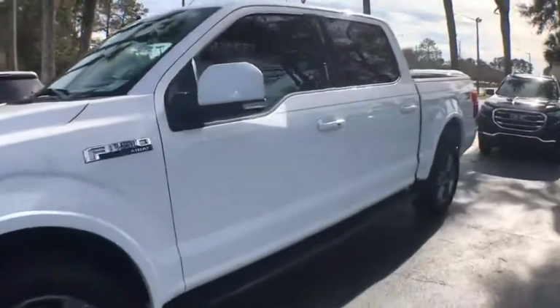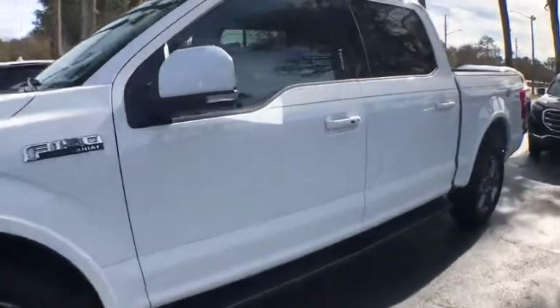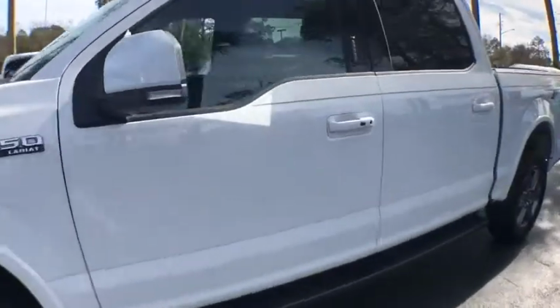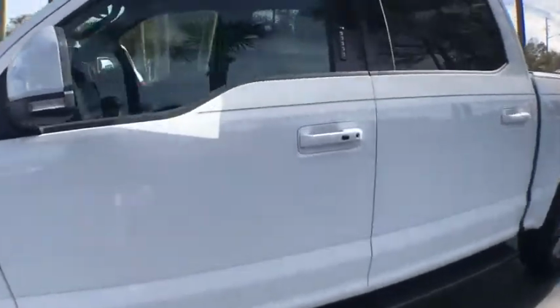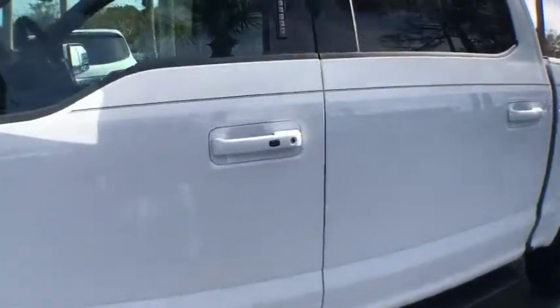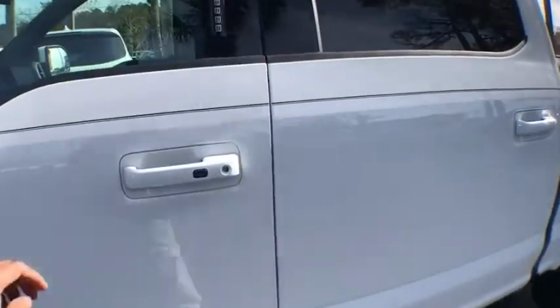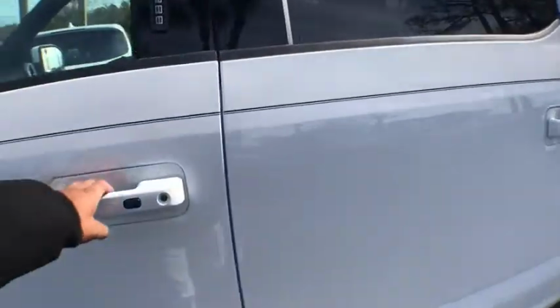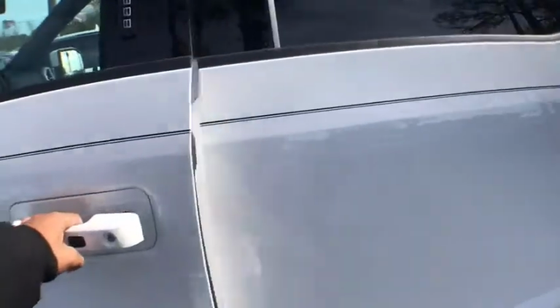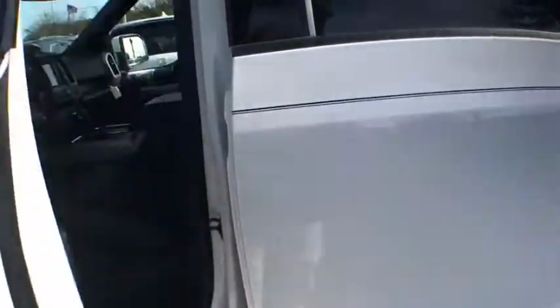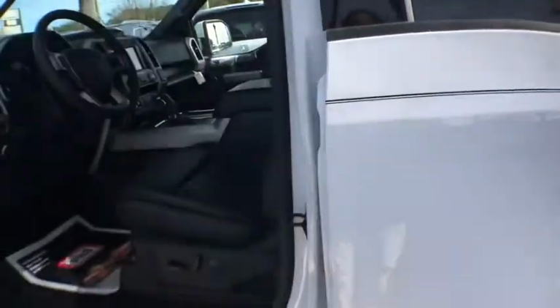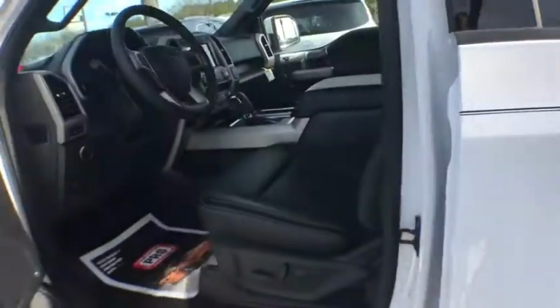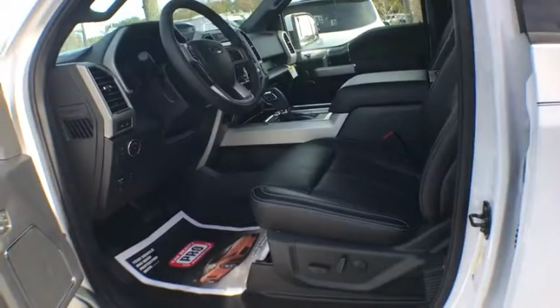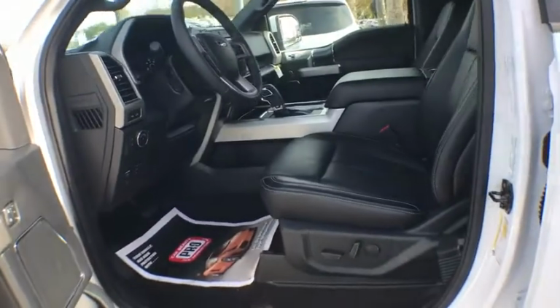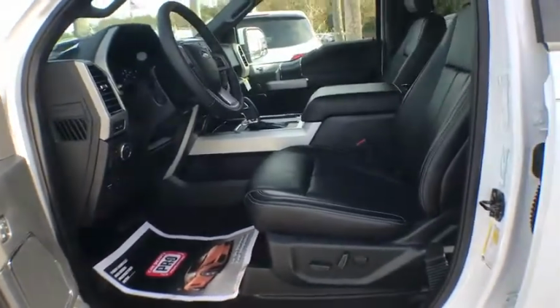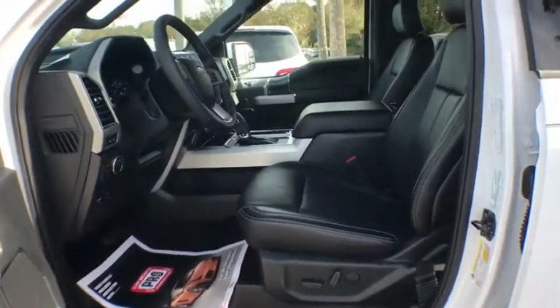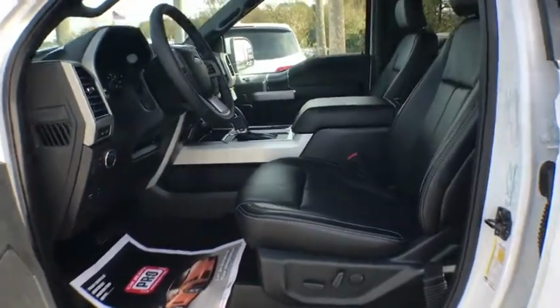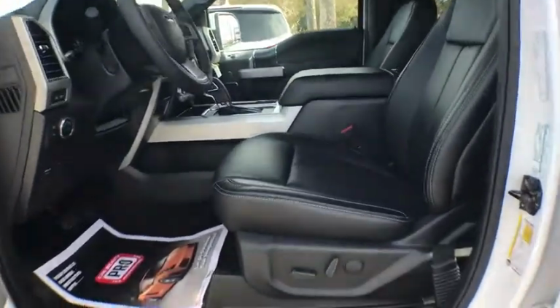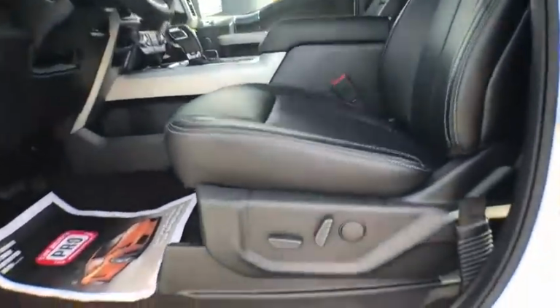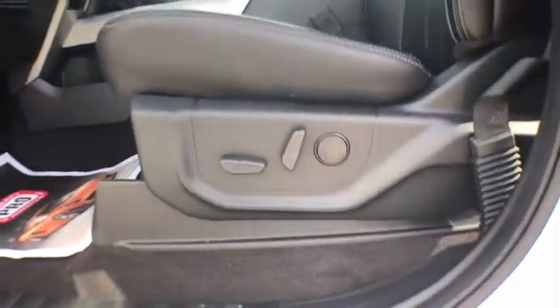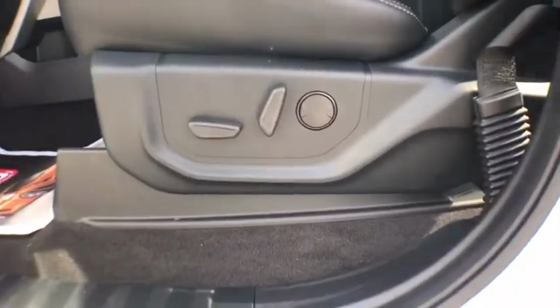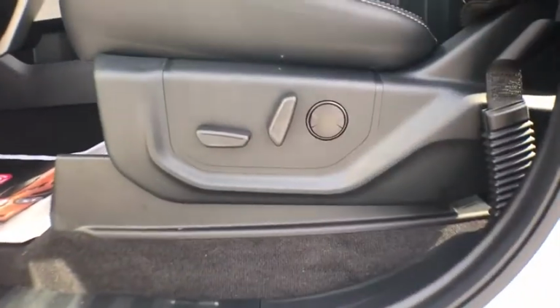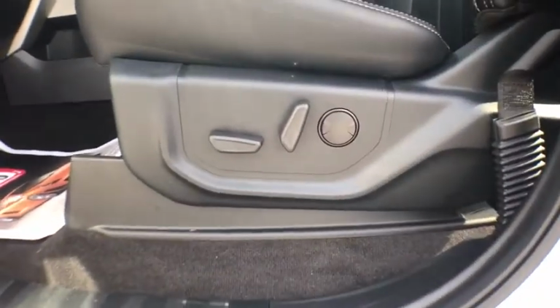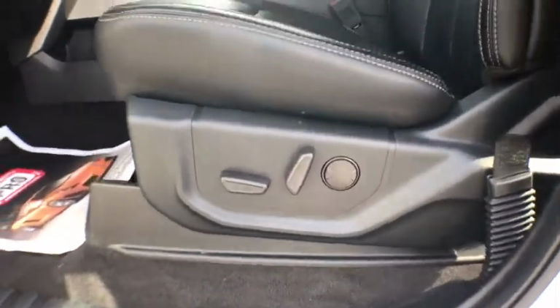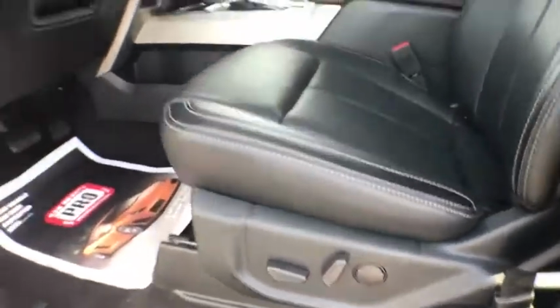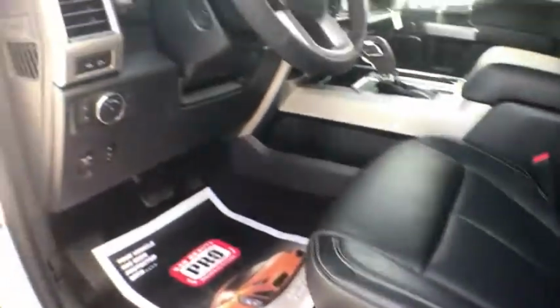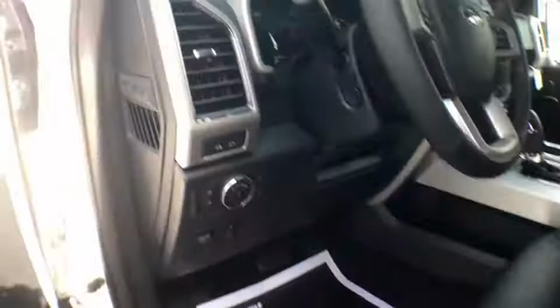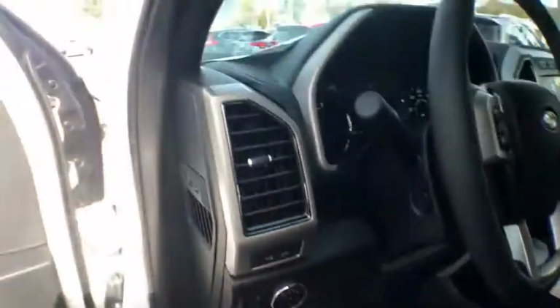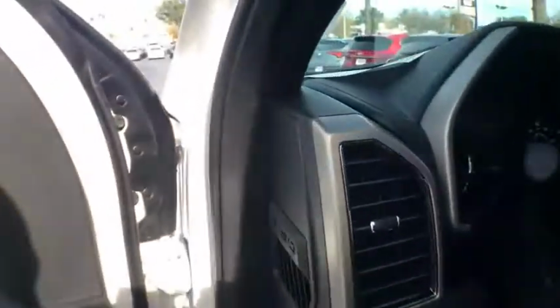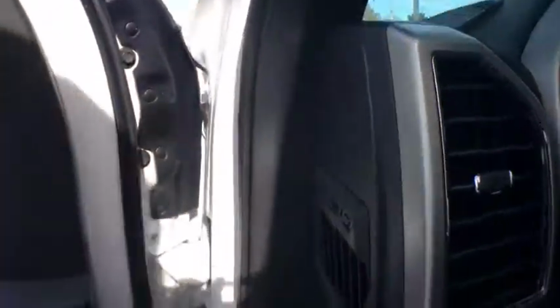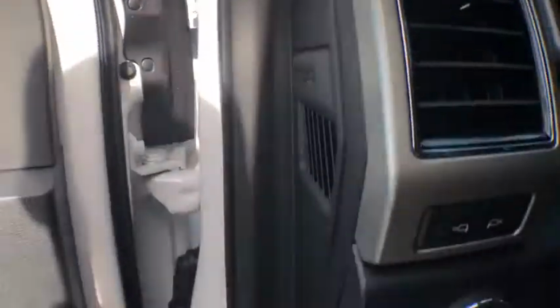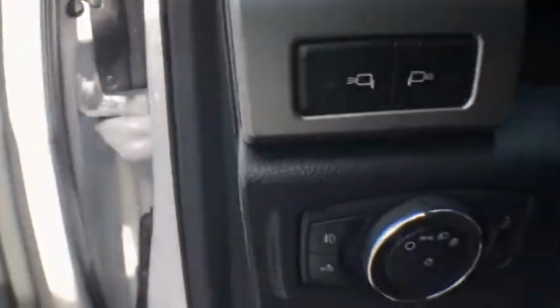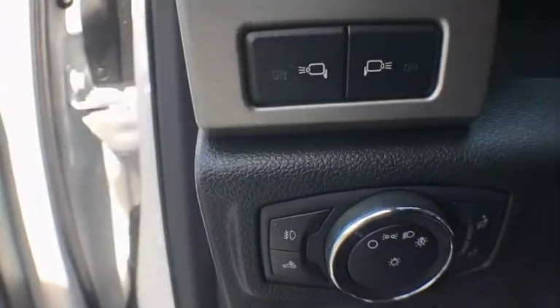Traction control, keyless entry, navigation system, heated seats, remote start, lane departure warning, power driver's seat, power passenger seat, moonroof, leather-wrapped steering wheel, Bluetooth.